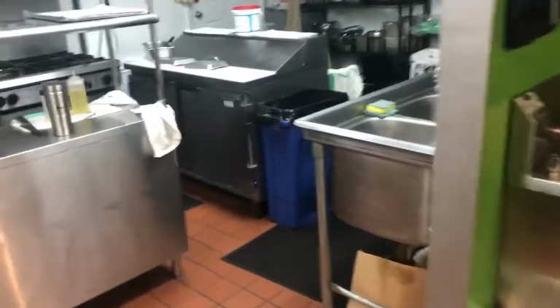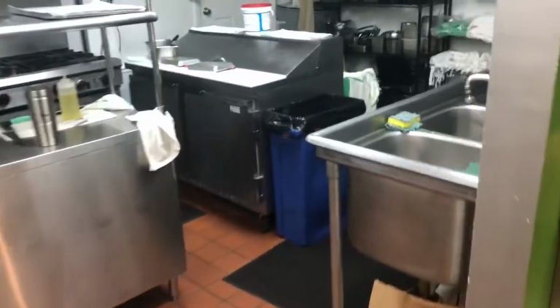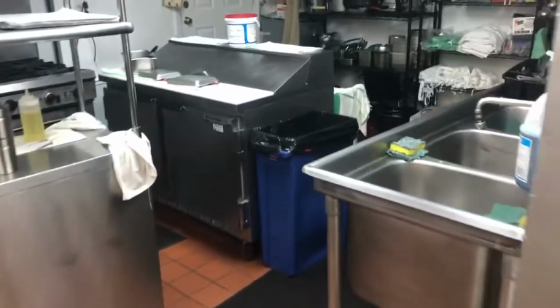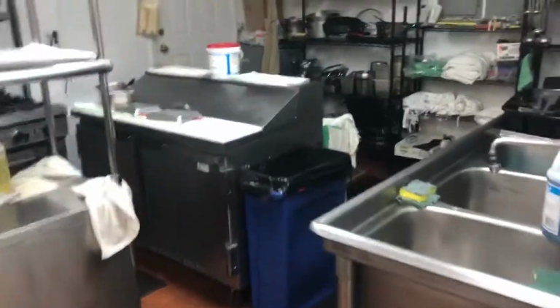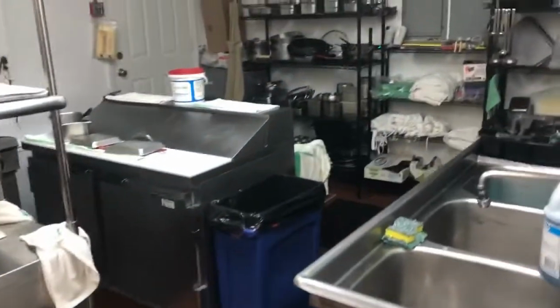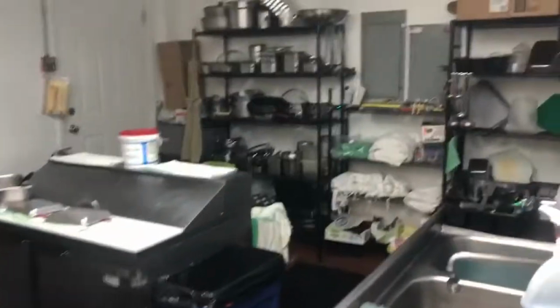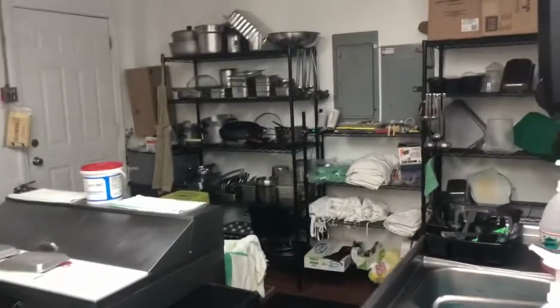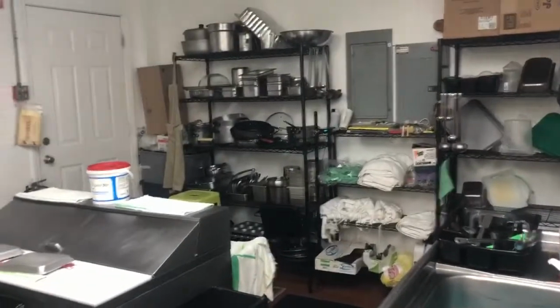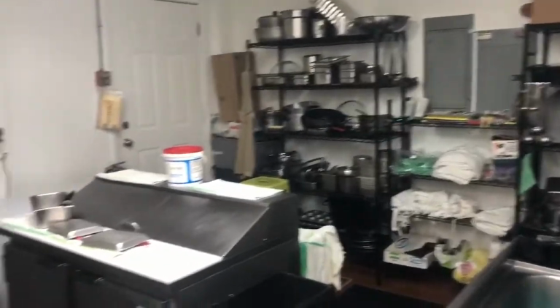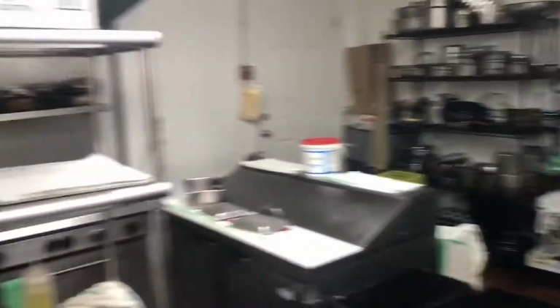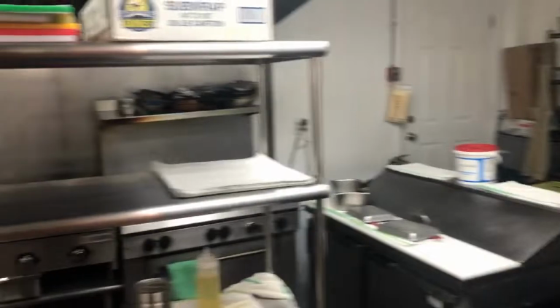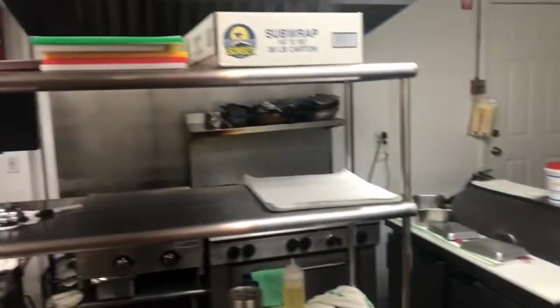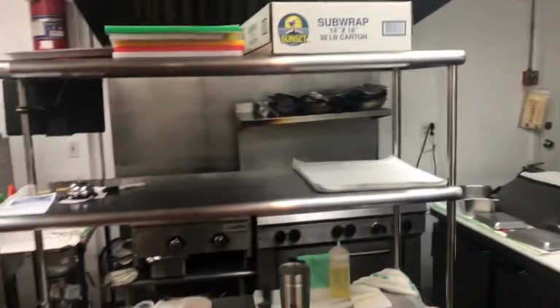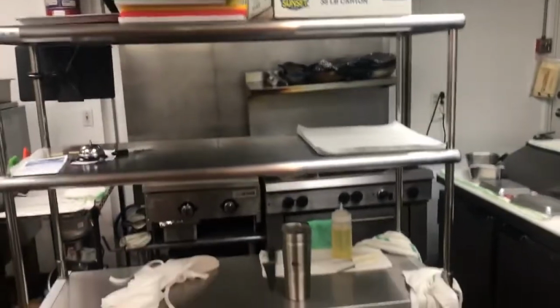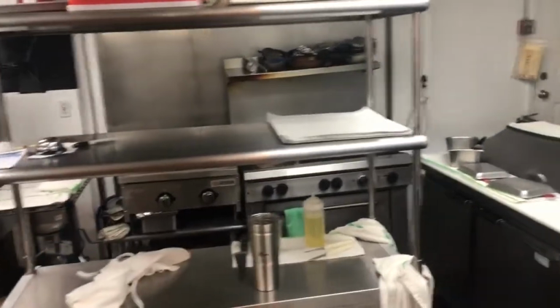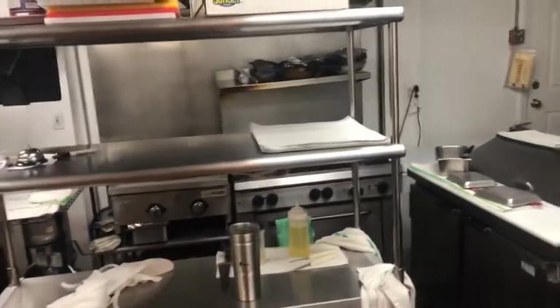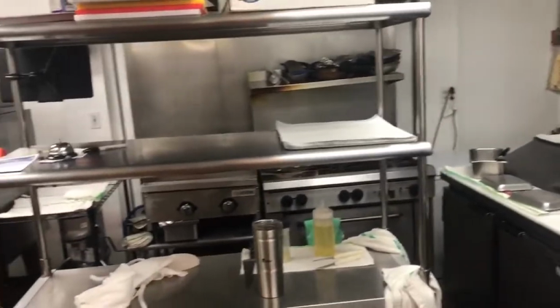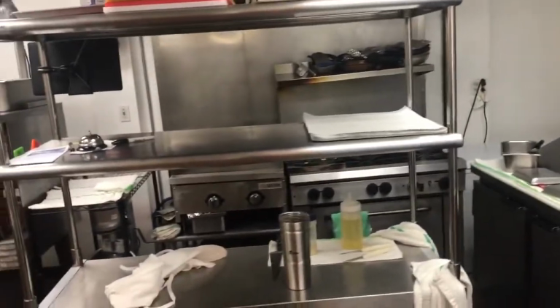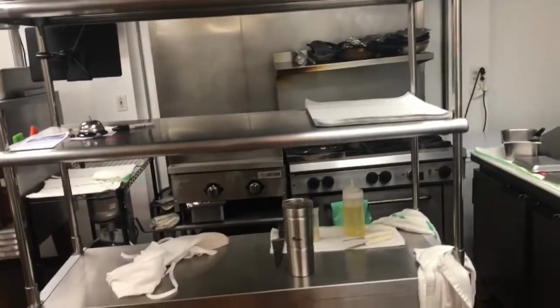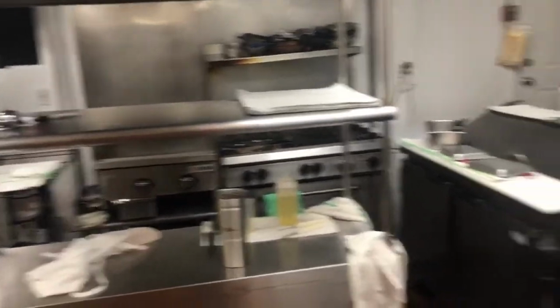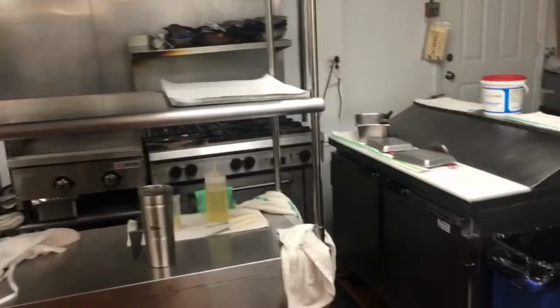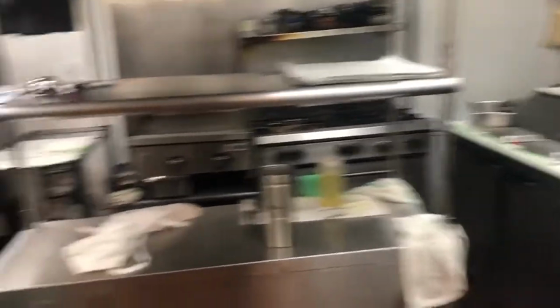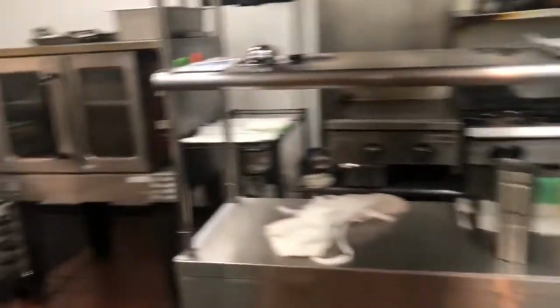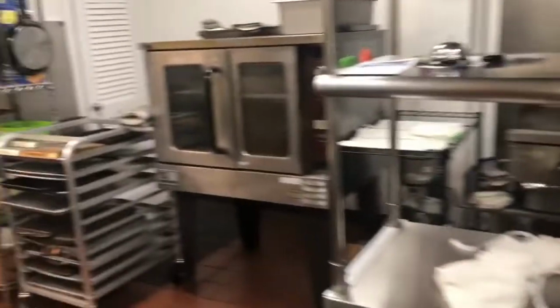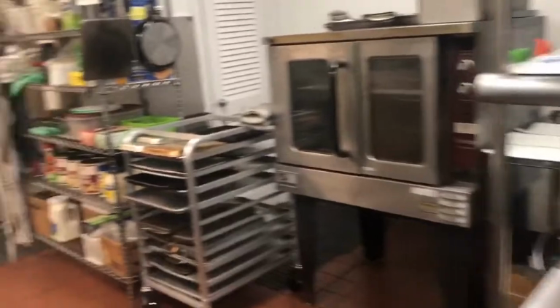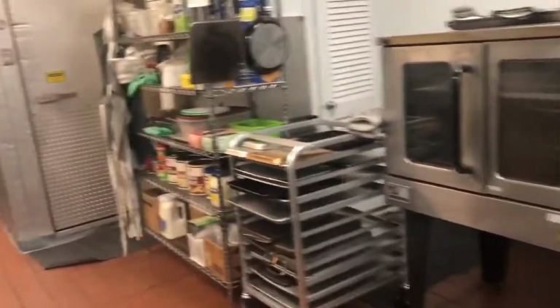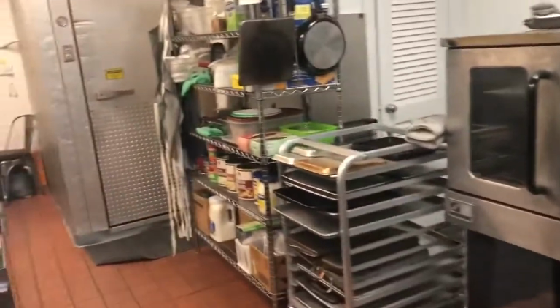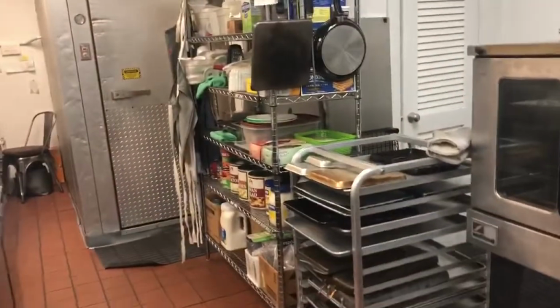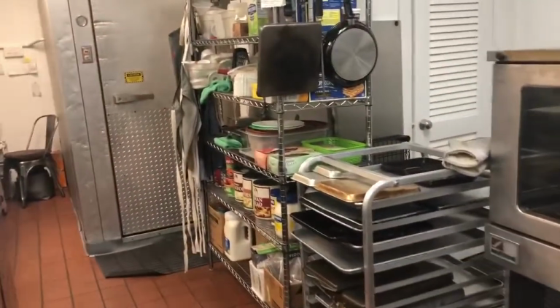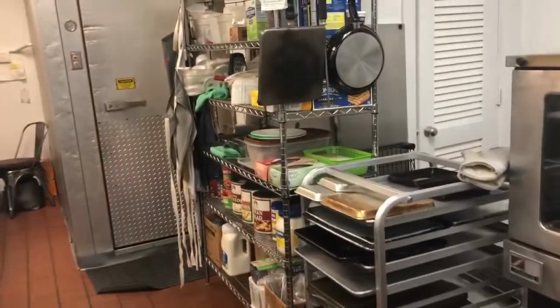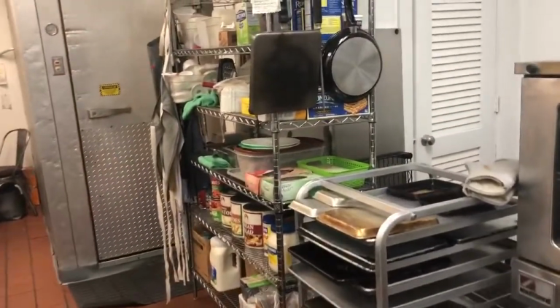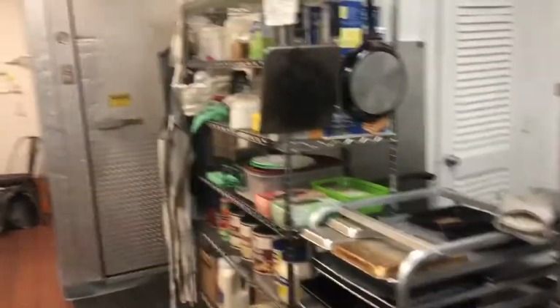Three-bay sink, grease trap, racking, hood system, six-foot six-burner stove, griddle, bain-marie, convection oven — perfect for a baker.